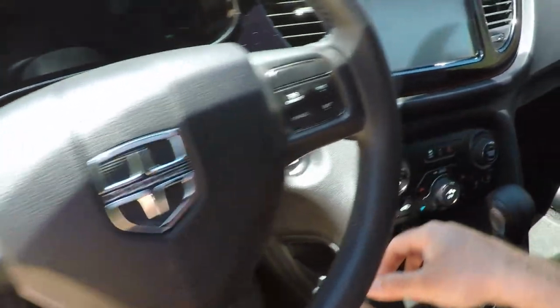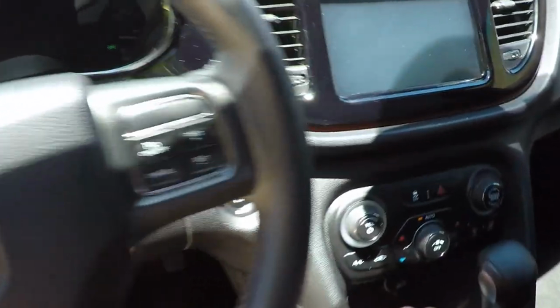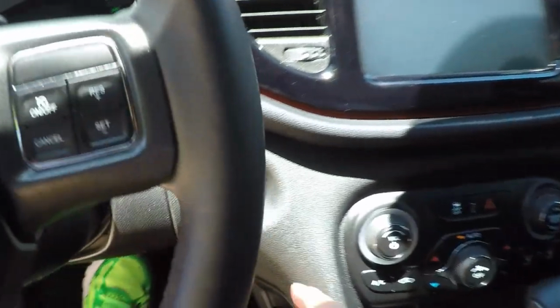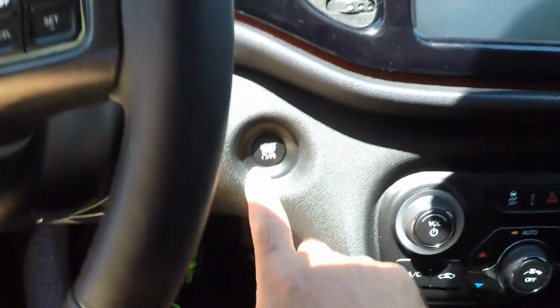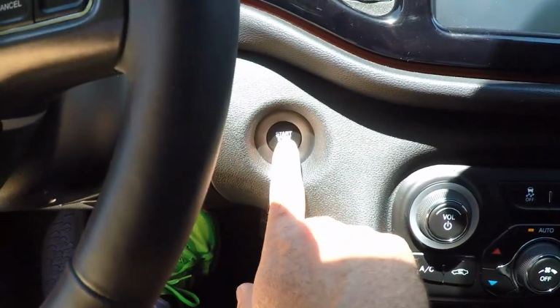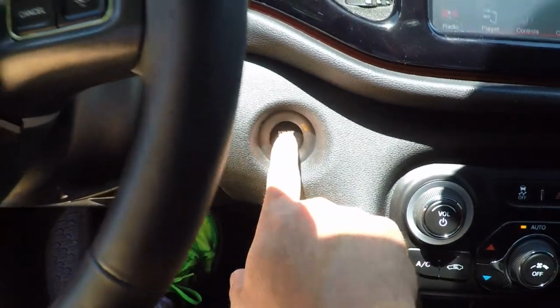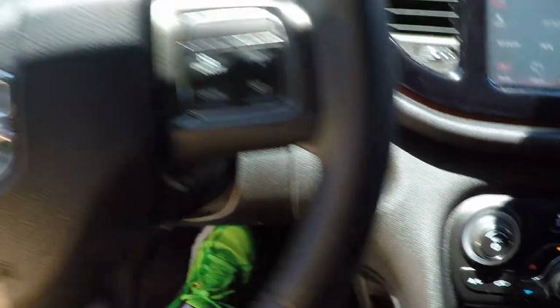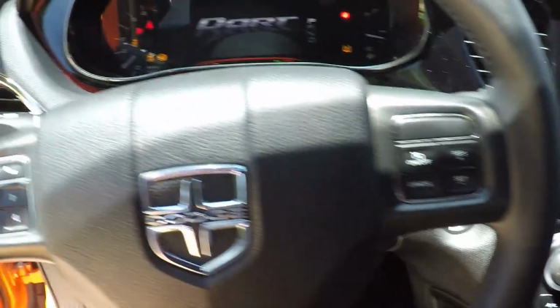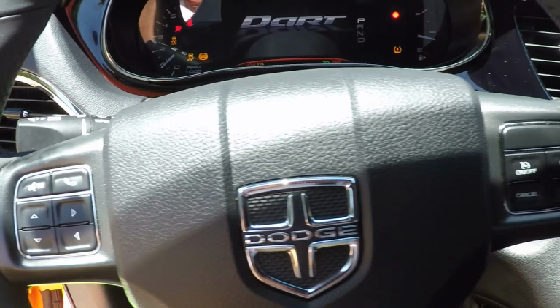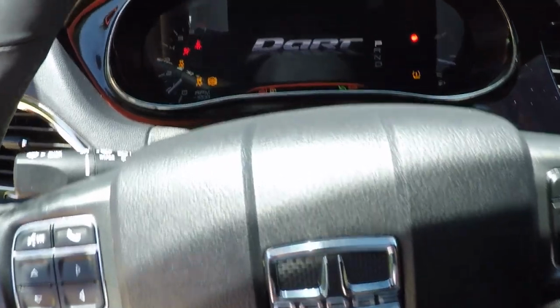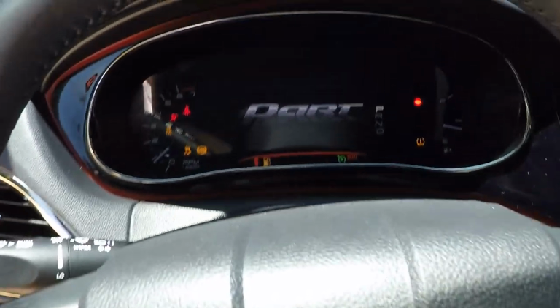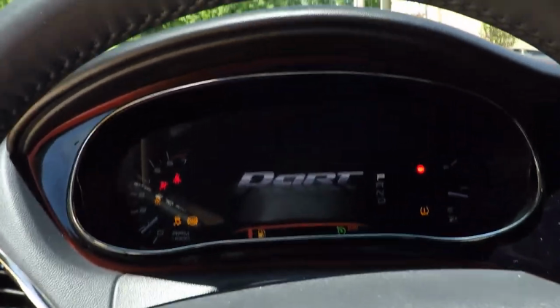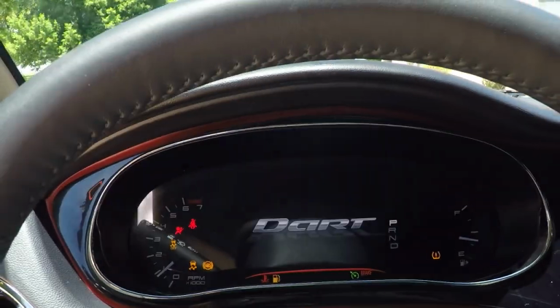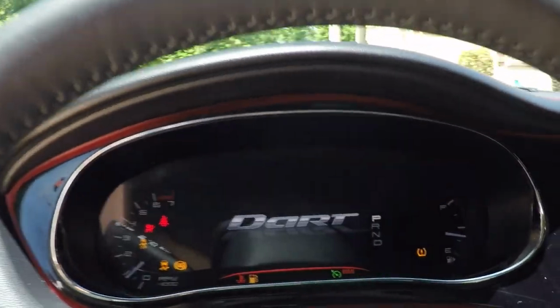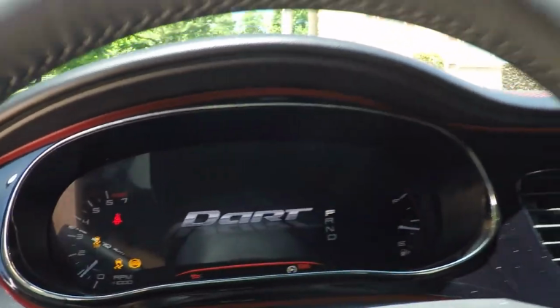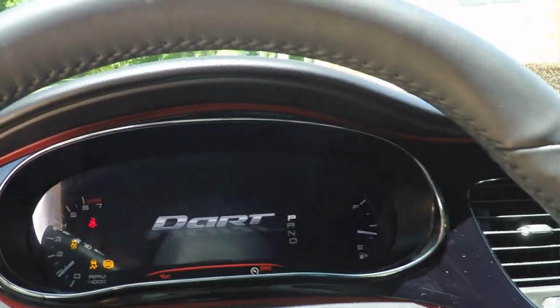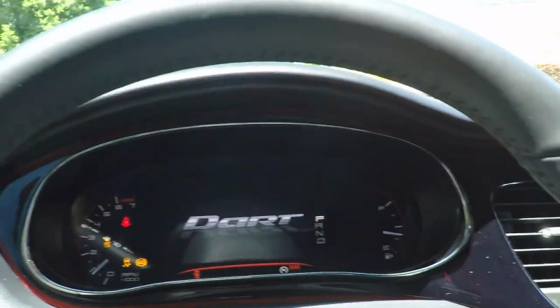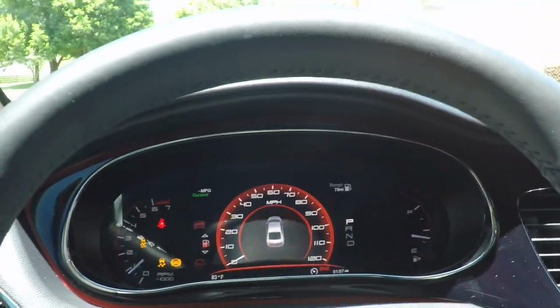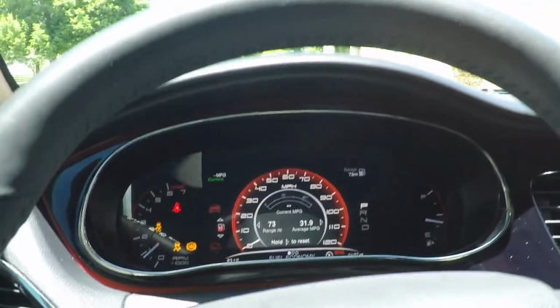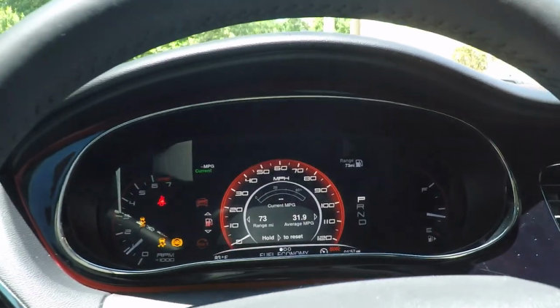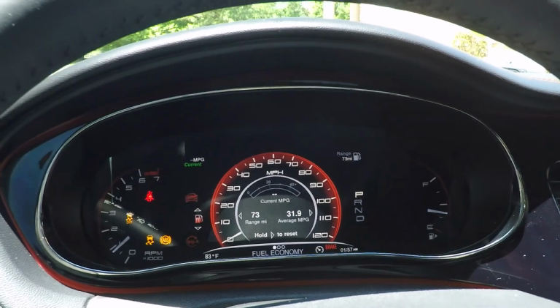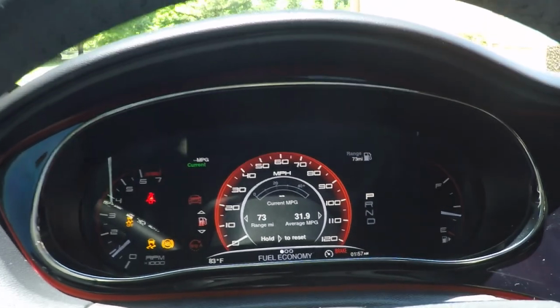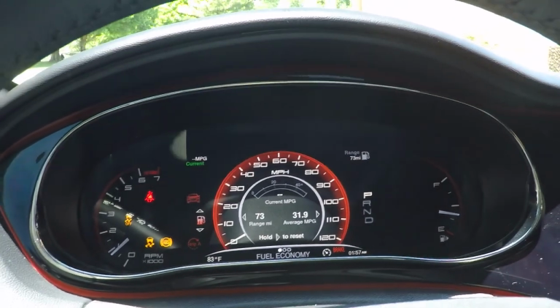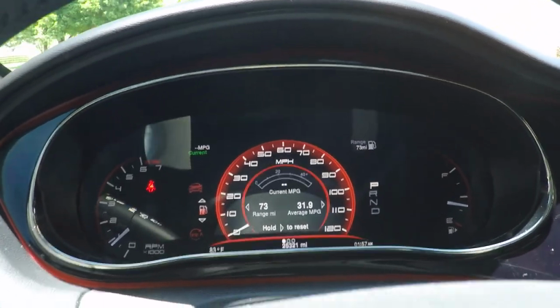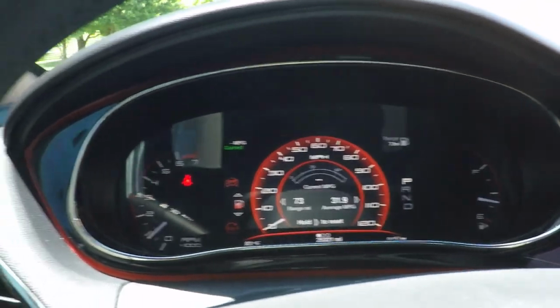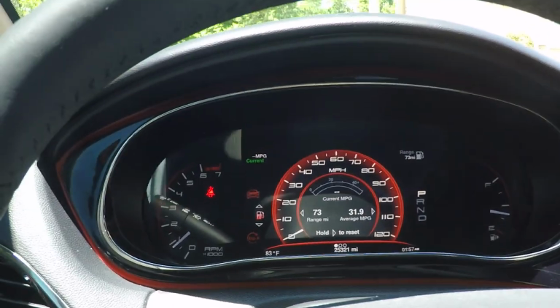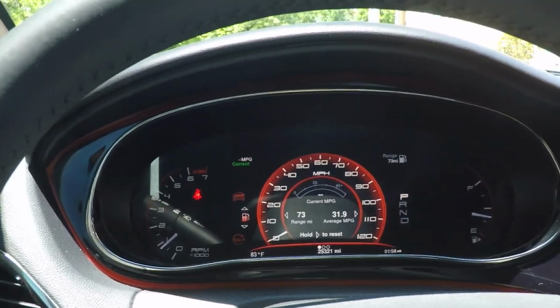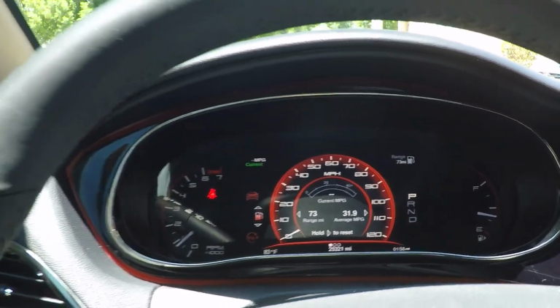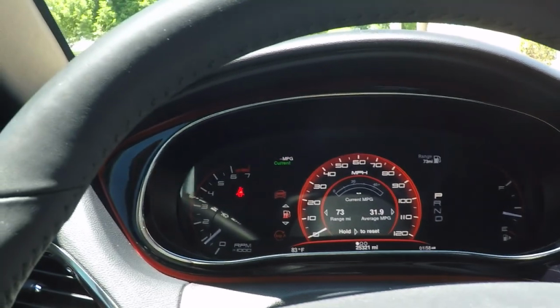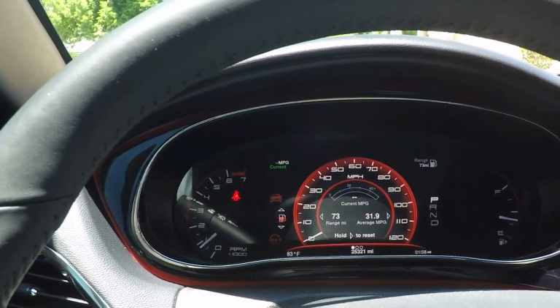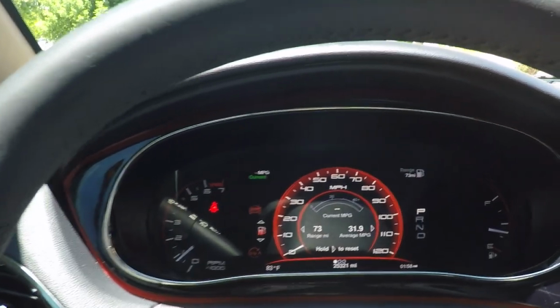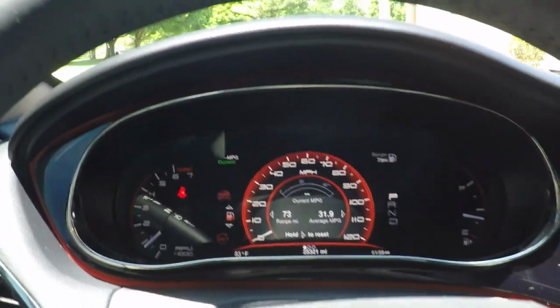It's got push button start — you just put your foot on the brake and go. It's only got 25,321 miles — very low miles.